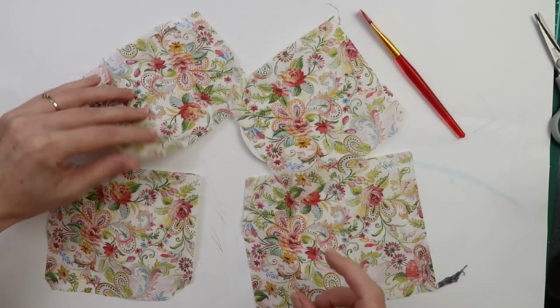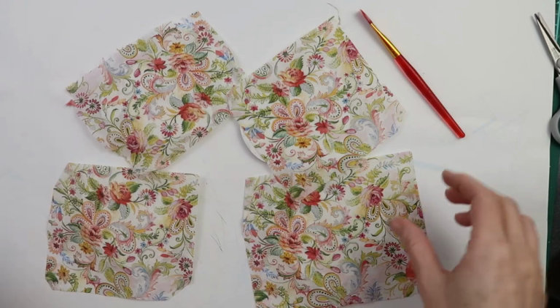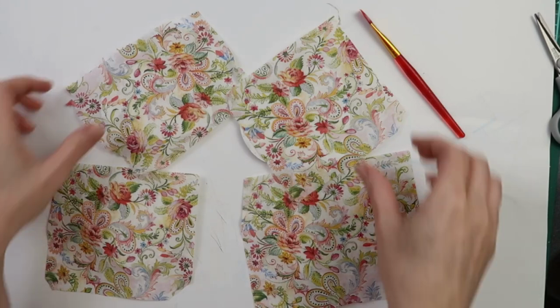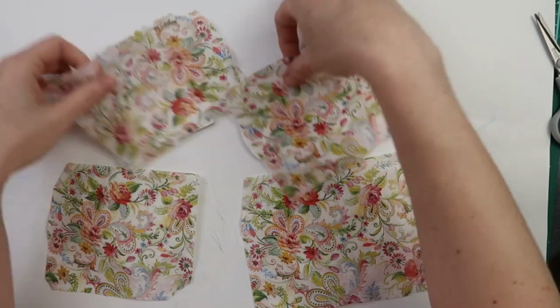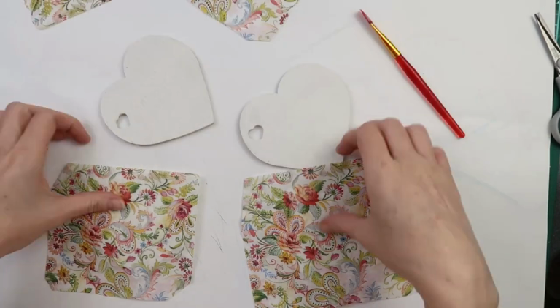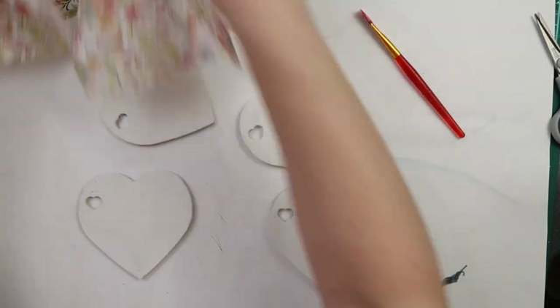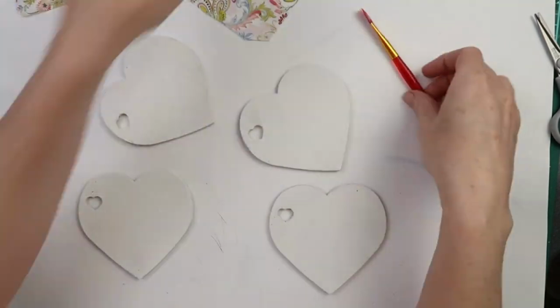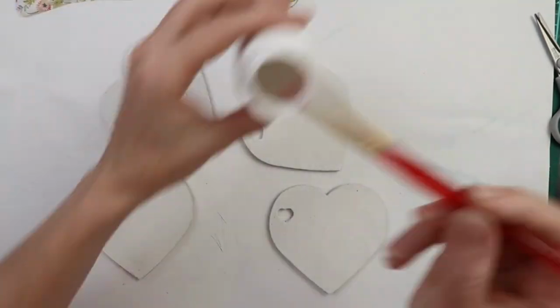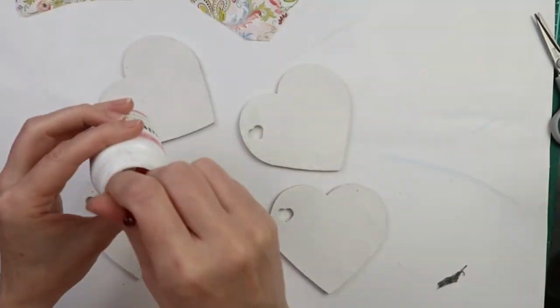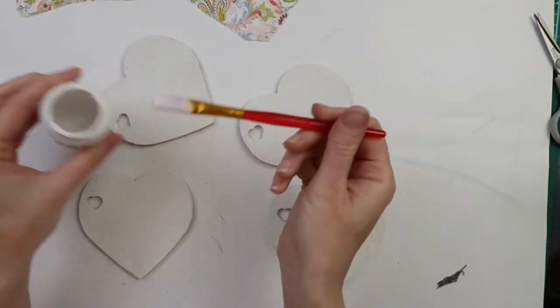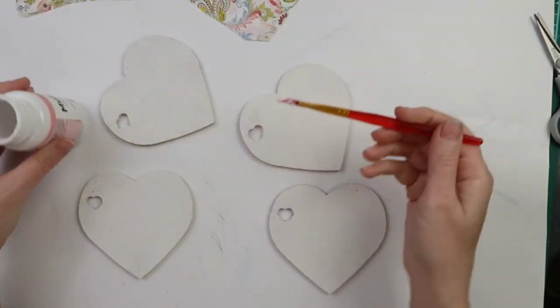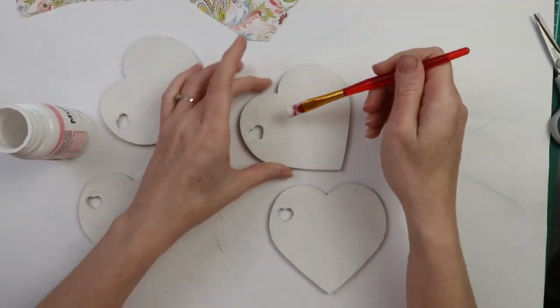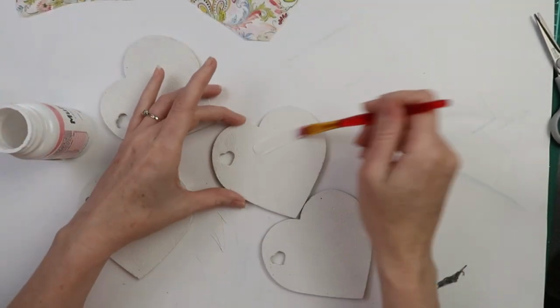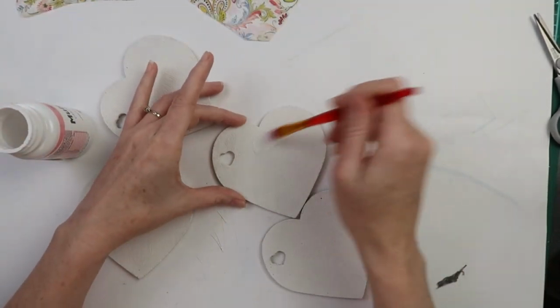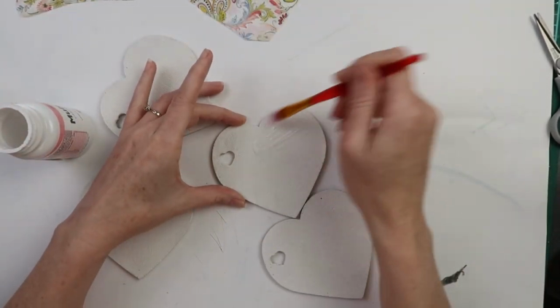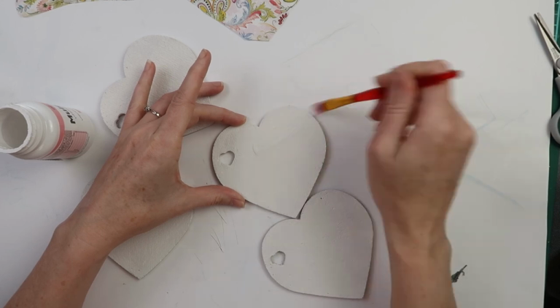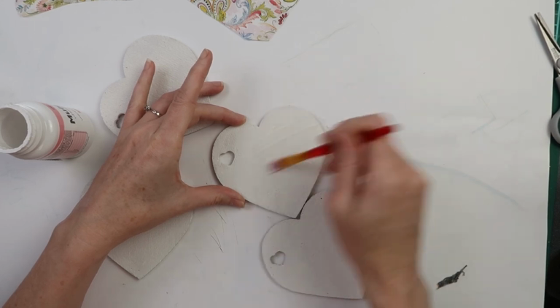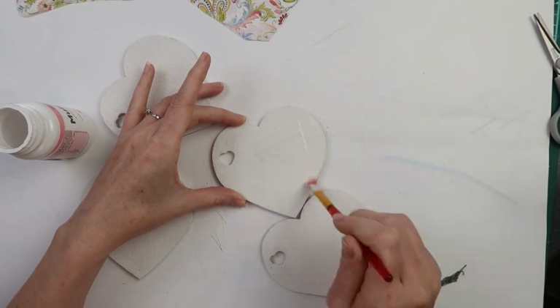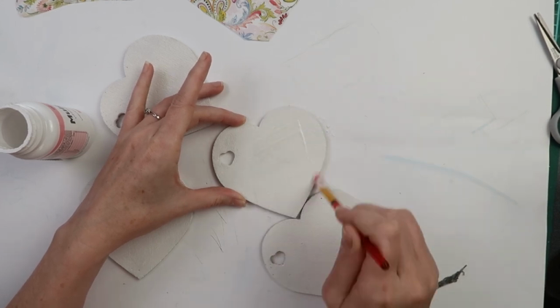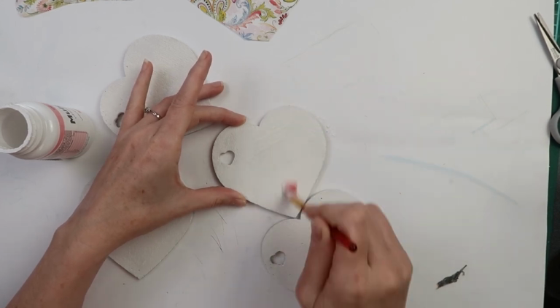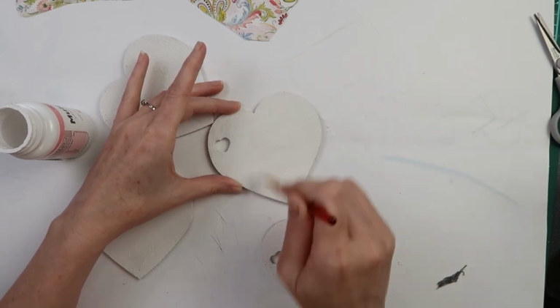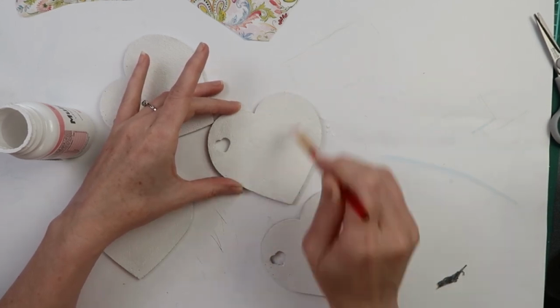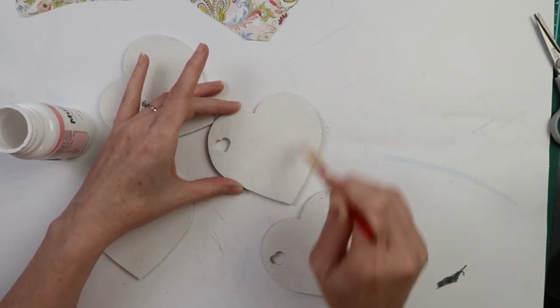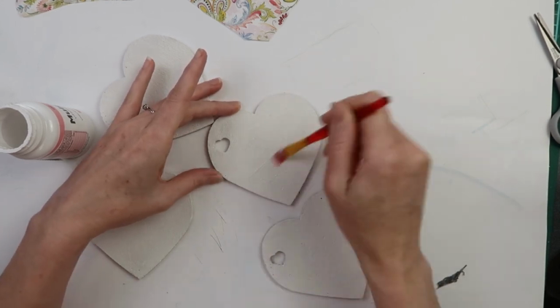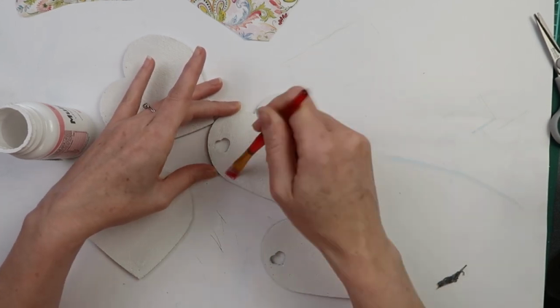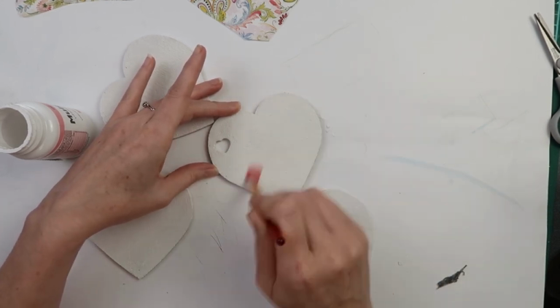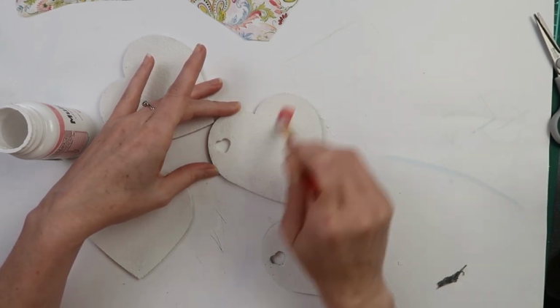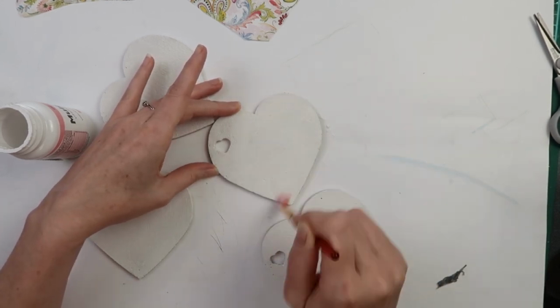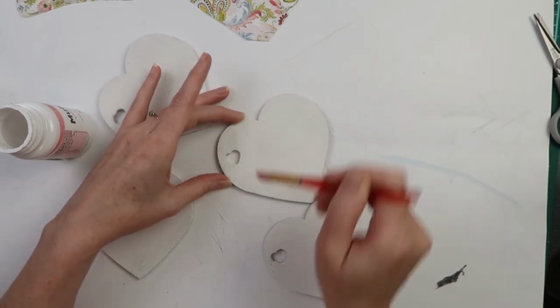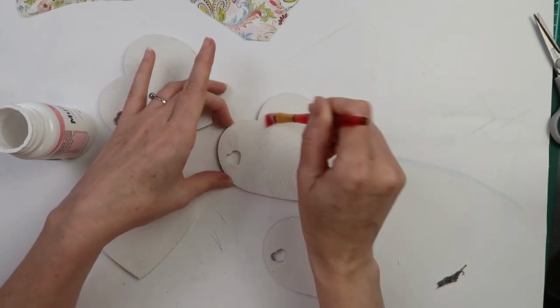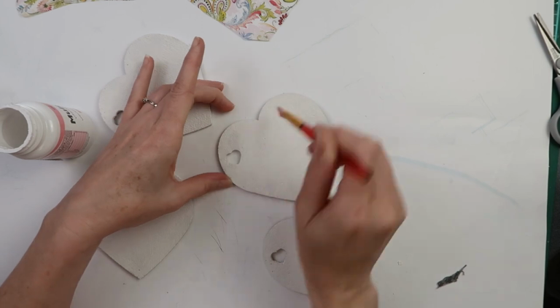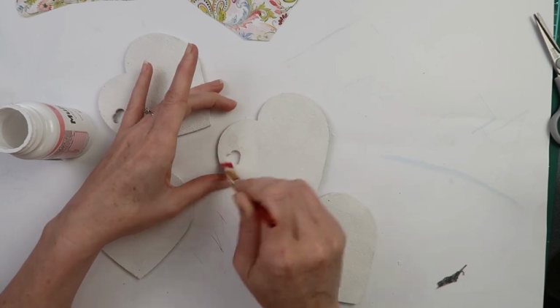These are my four paper designs. I apply watered-down decoupage glue, but I do not apply too much because I do not want to saturate the napkins.